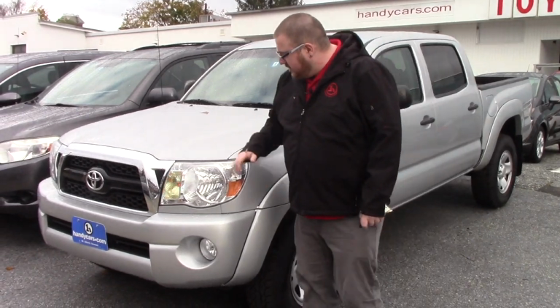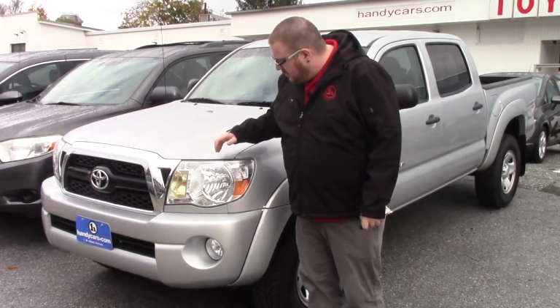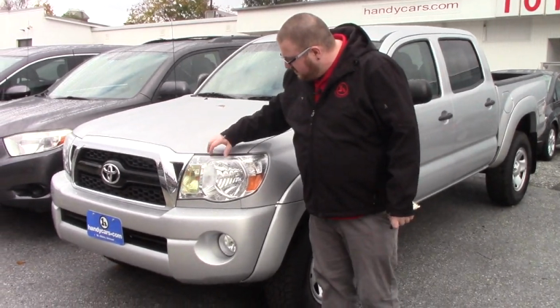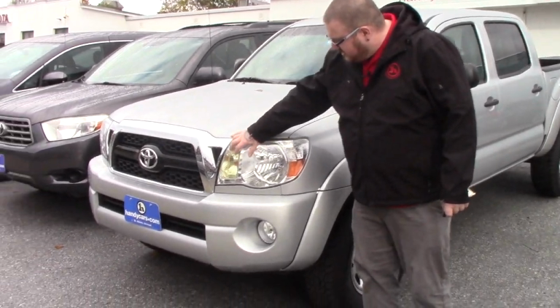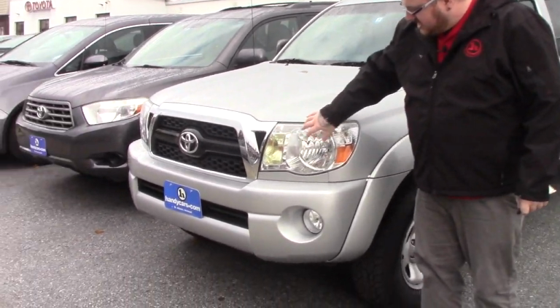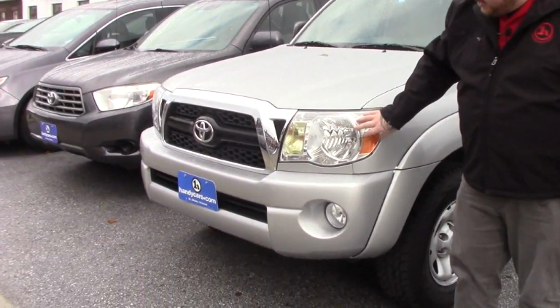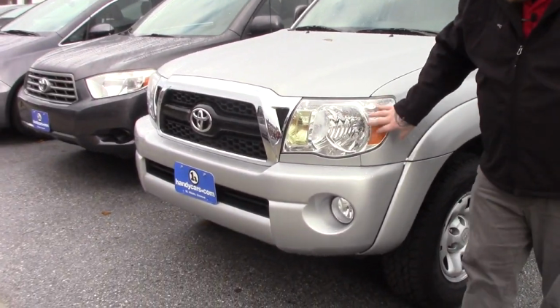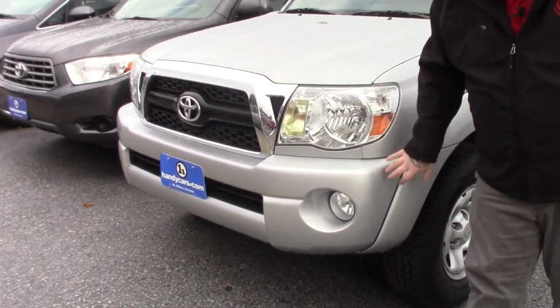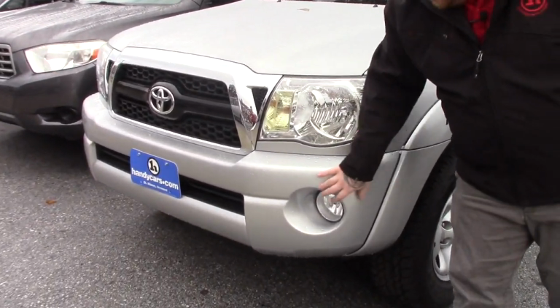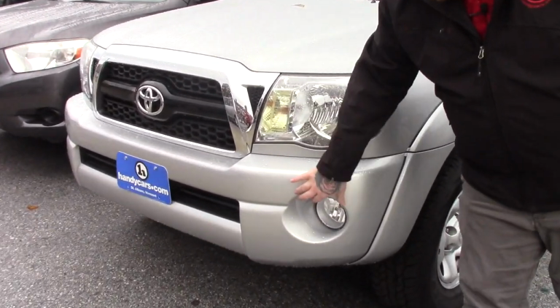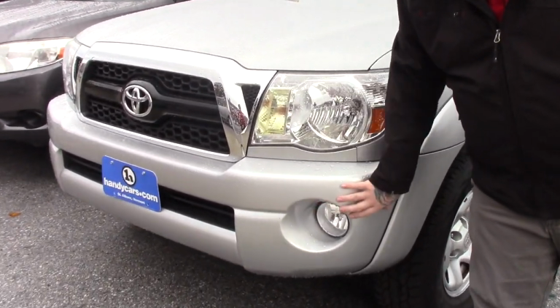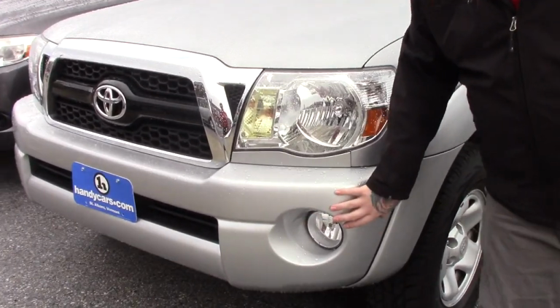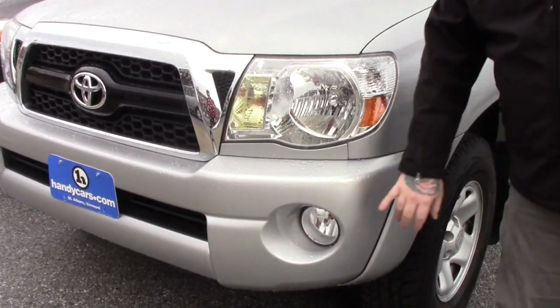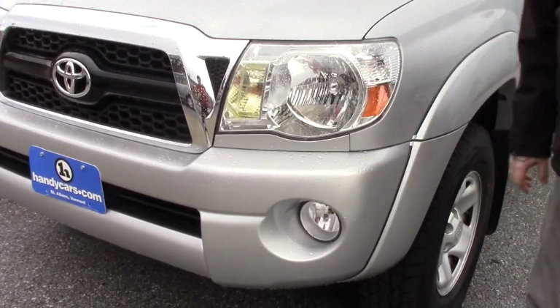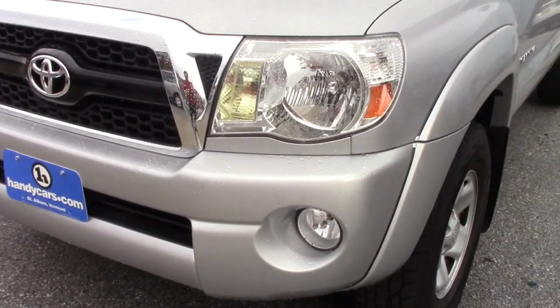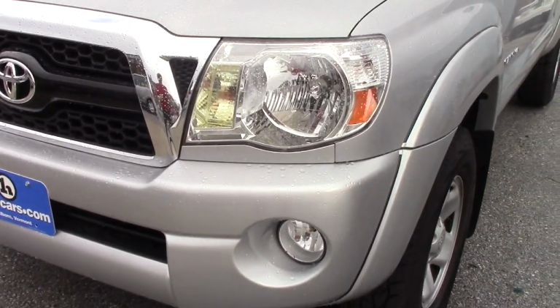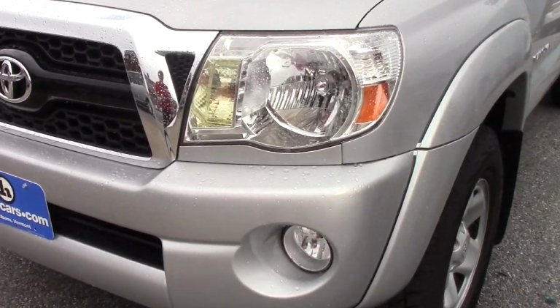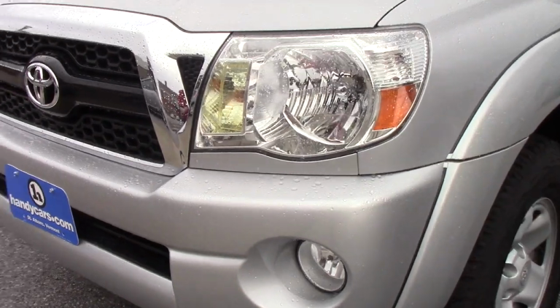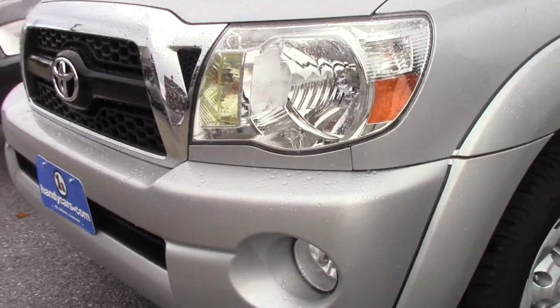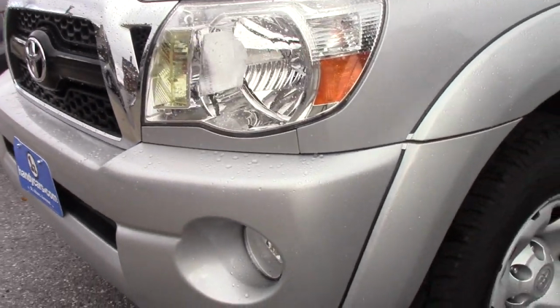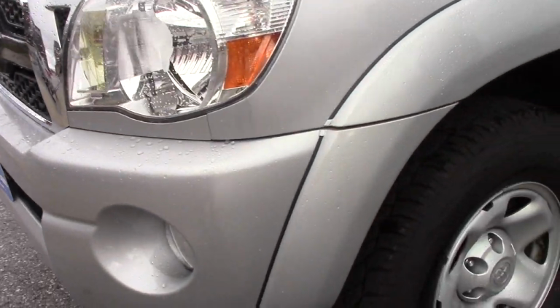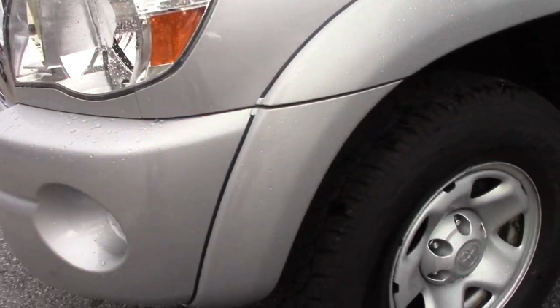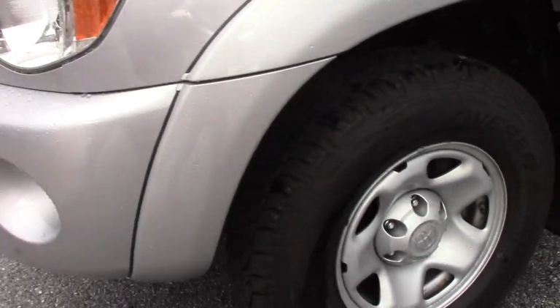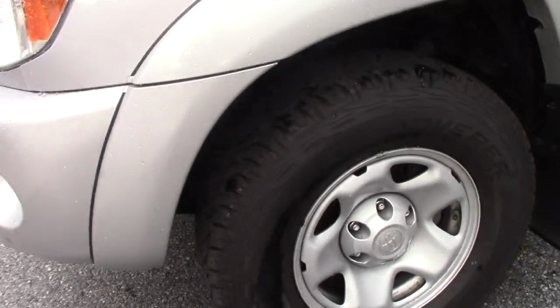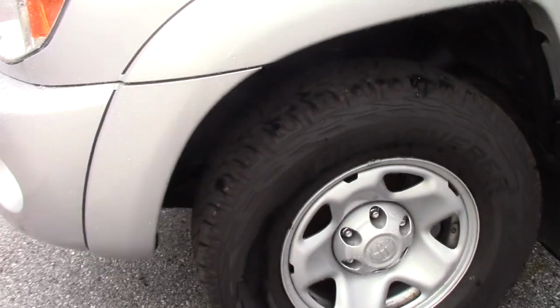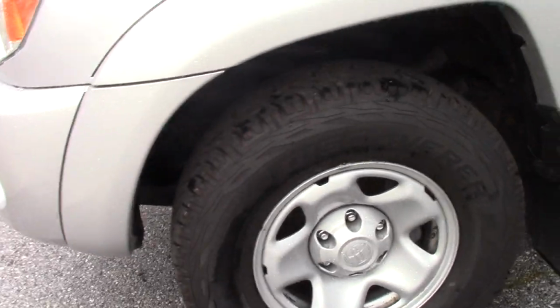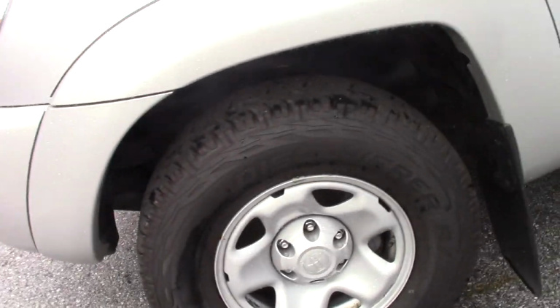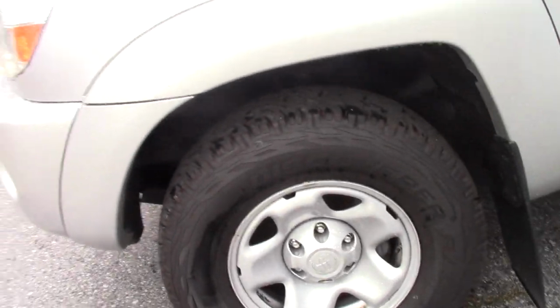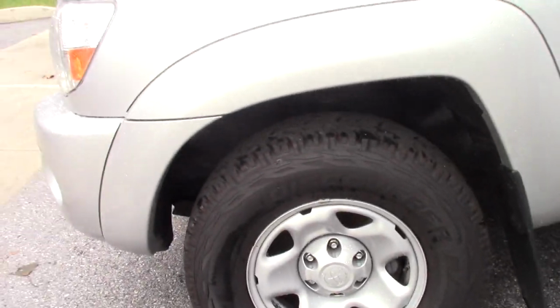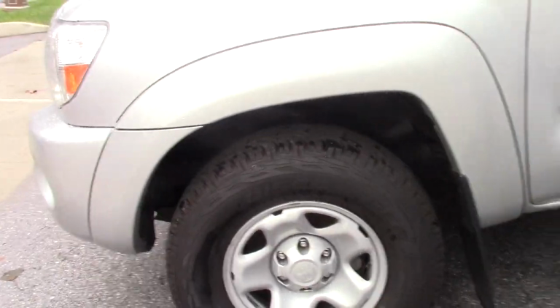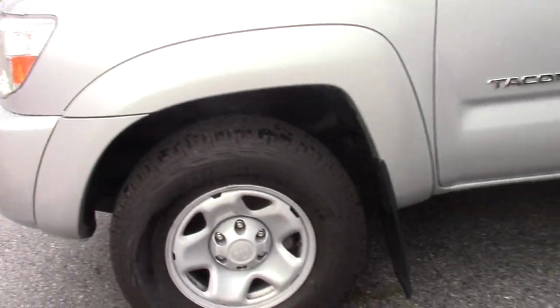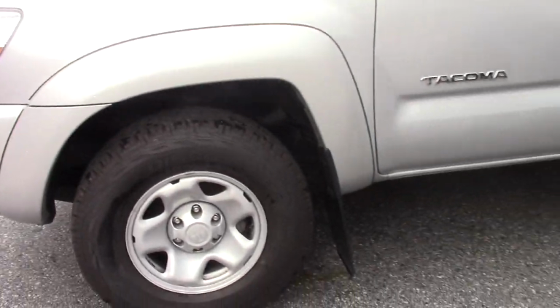Just going over the vehicle, it's got the halogen headlights, fog lights integrated into the bumper. This particular truck is on the Toyota steel wheels, and you've still got brand new Cooper all season tires.